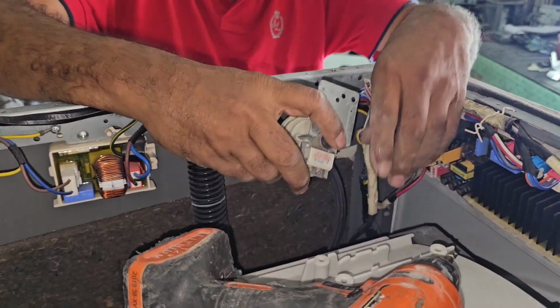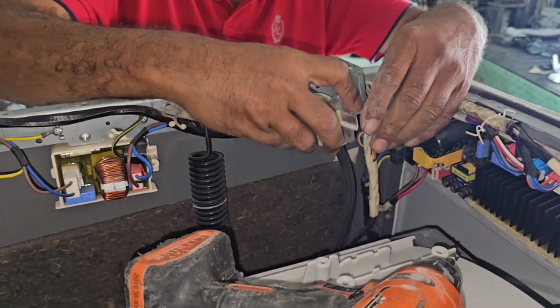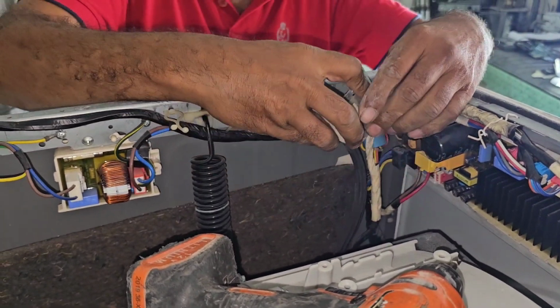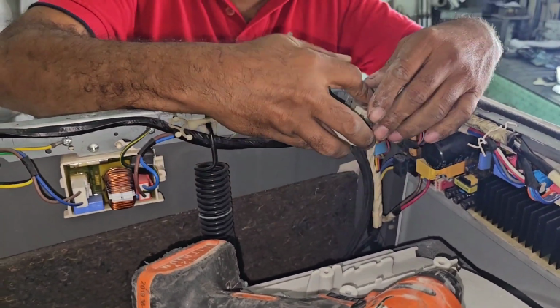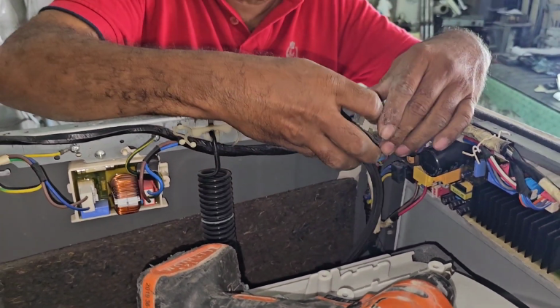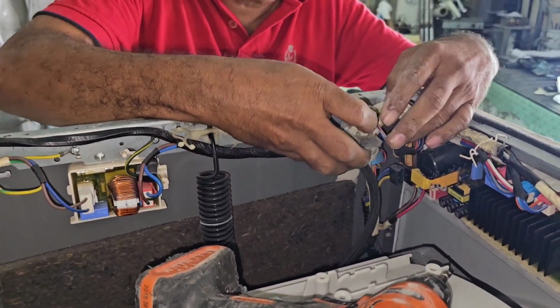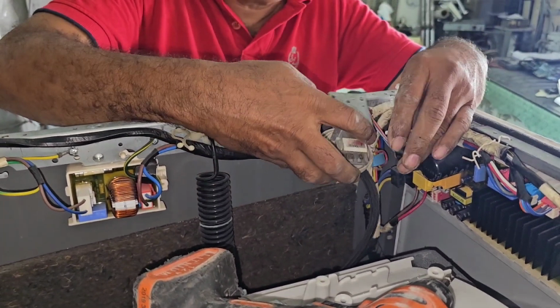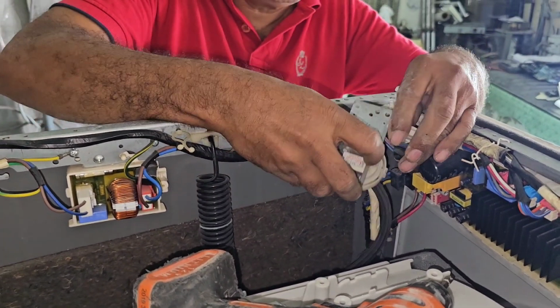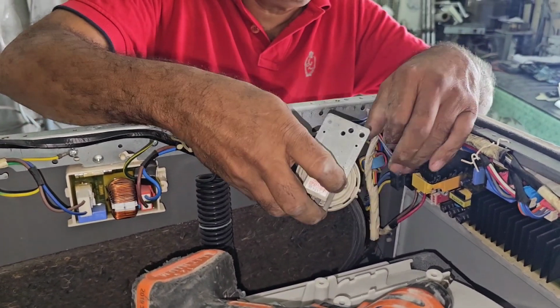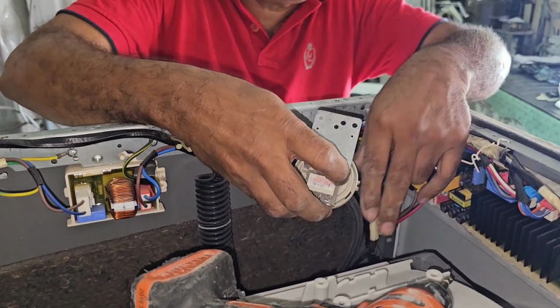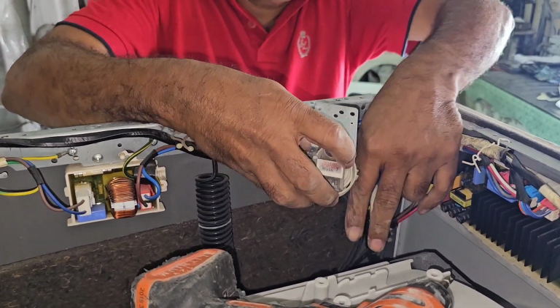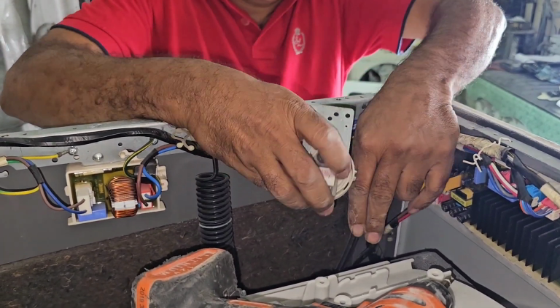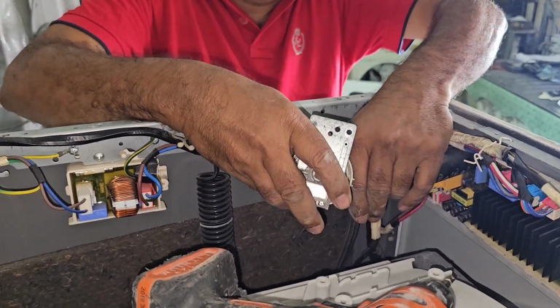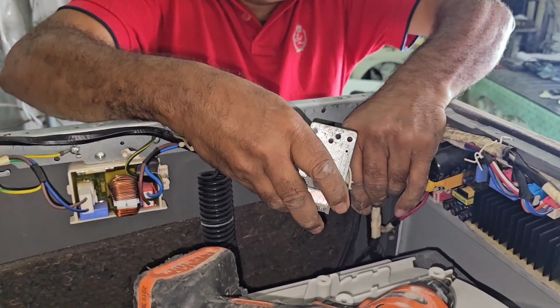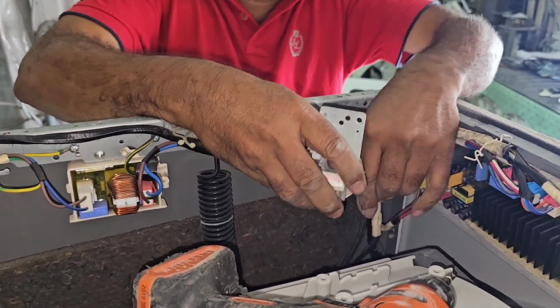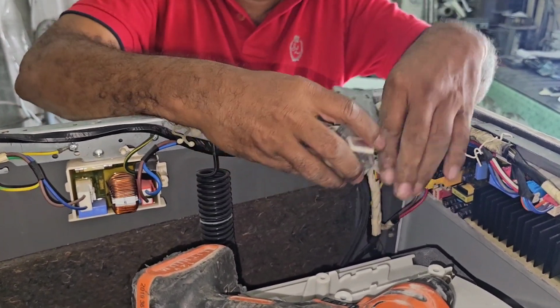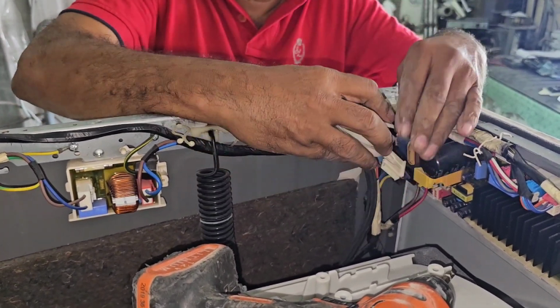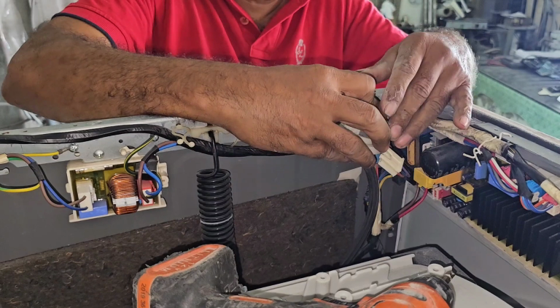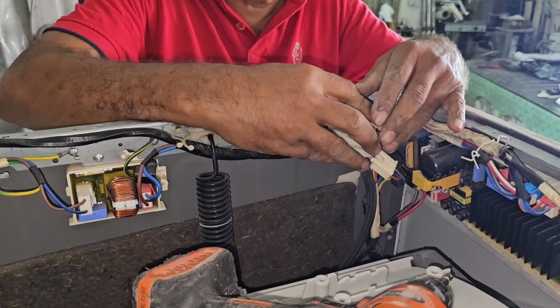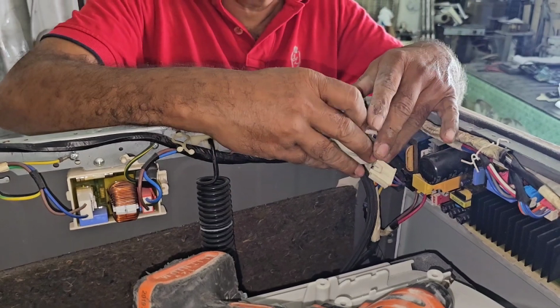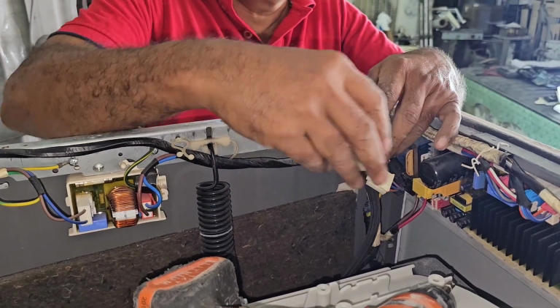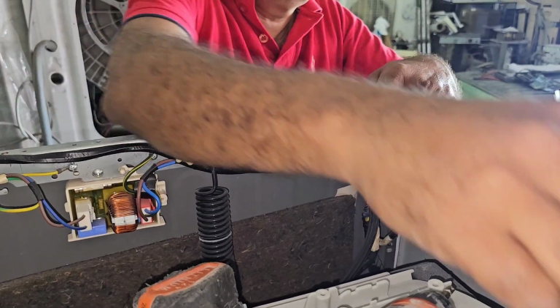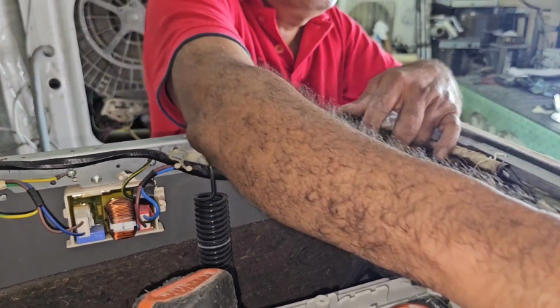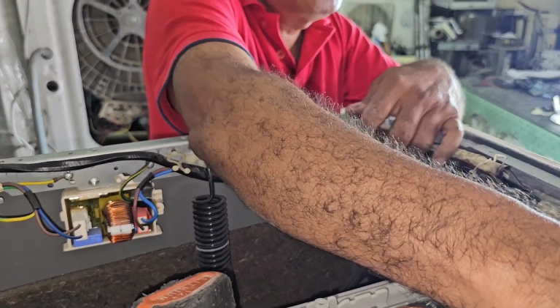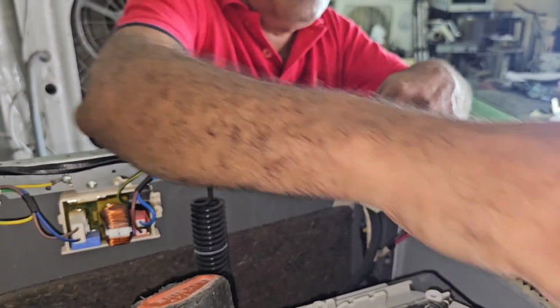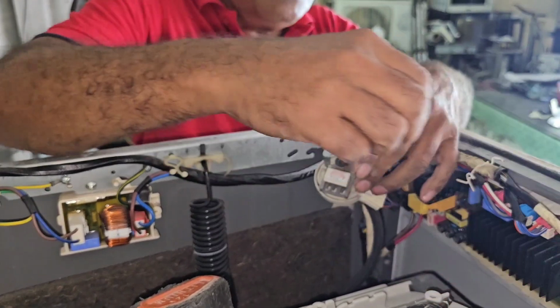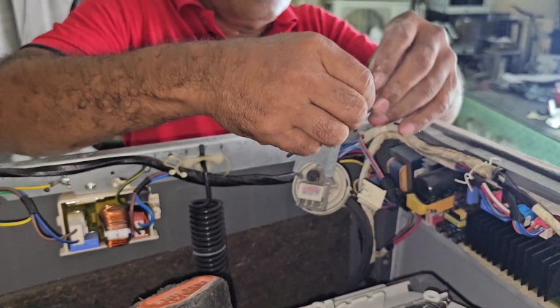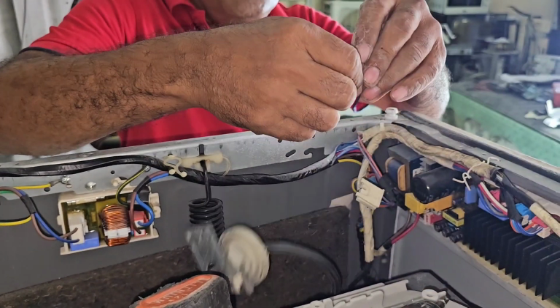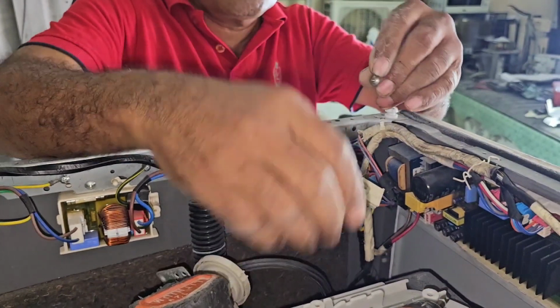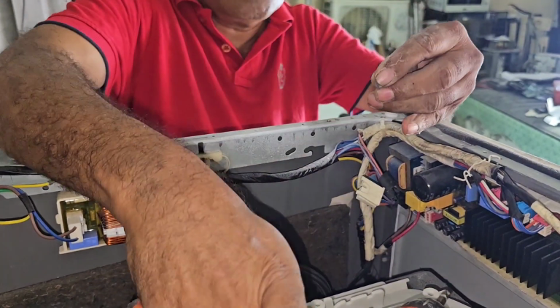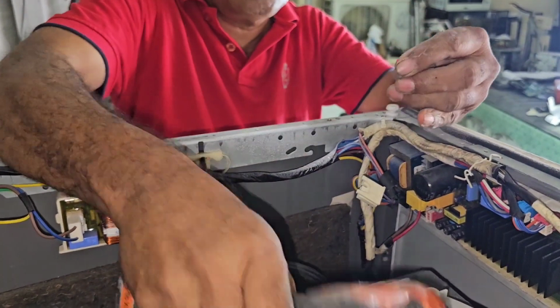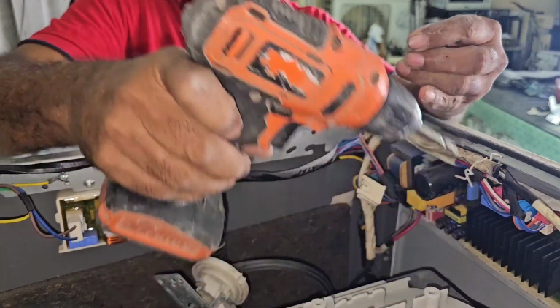I have already replaced the pressure sensor and fixed everything back the same as before.